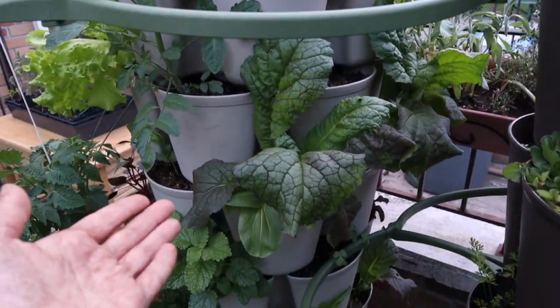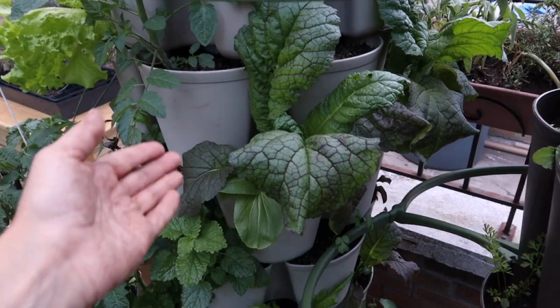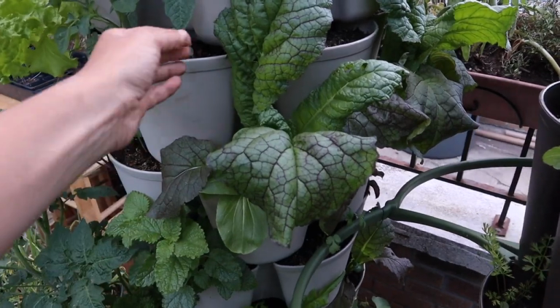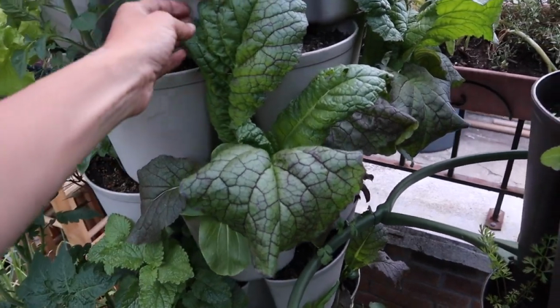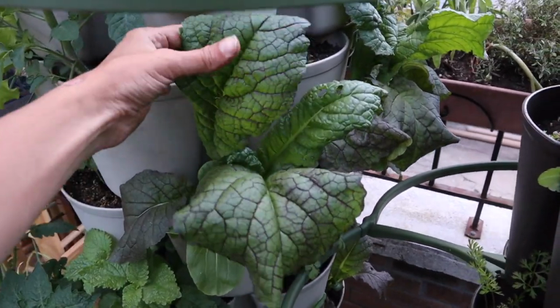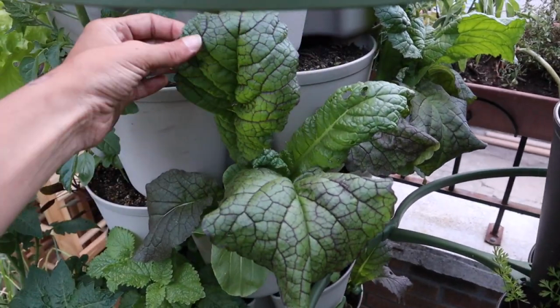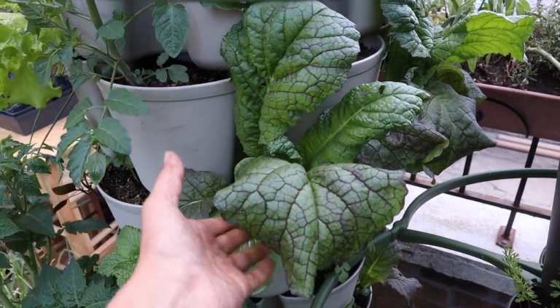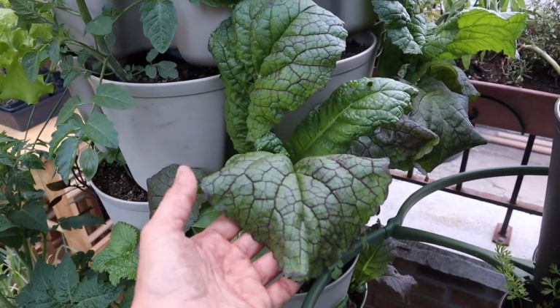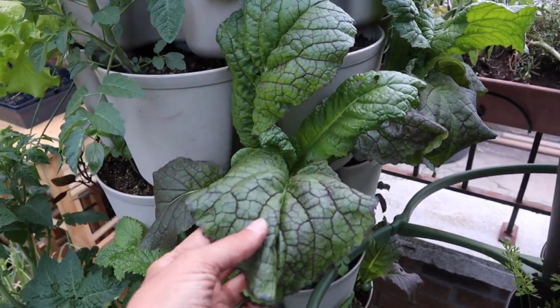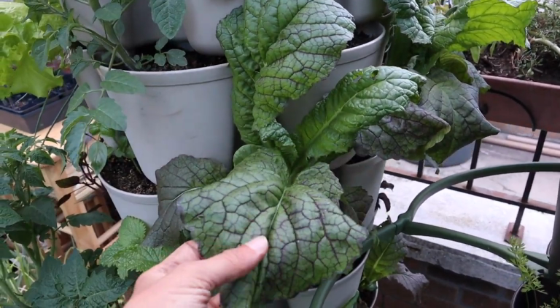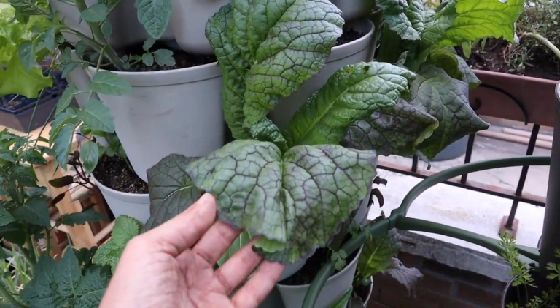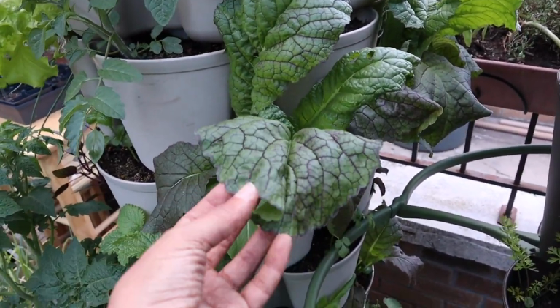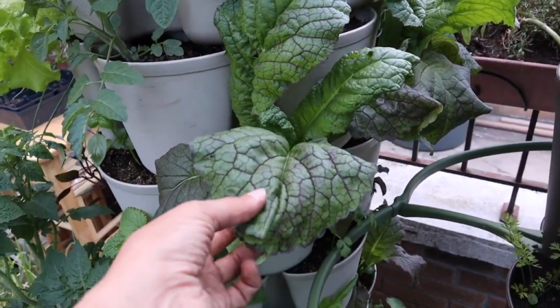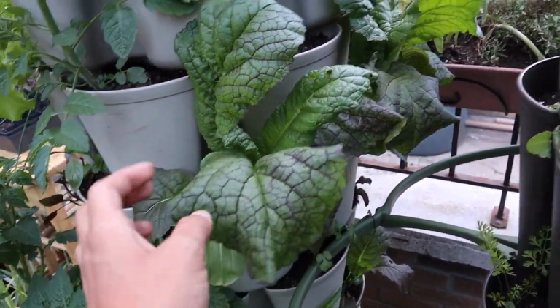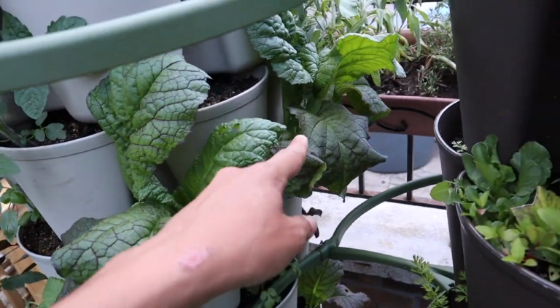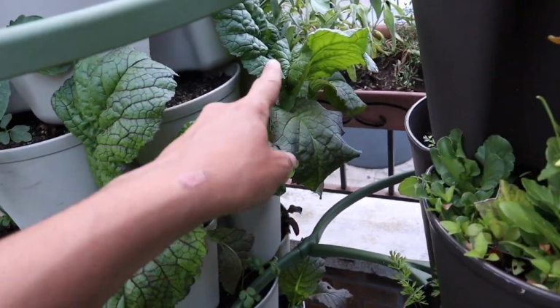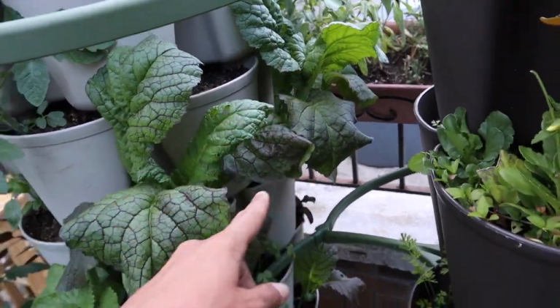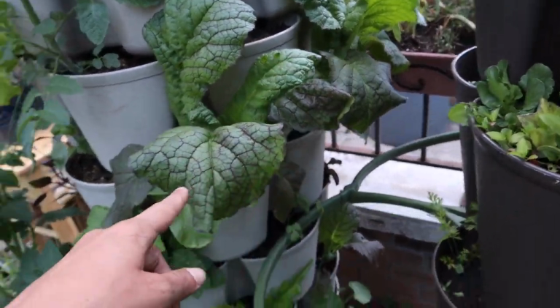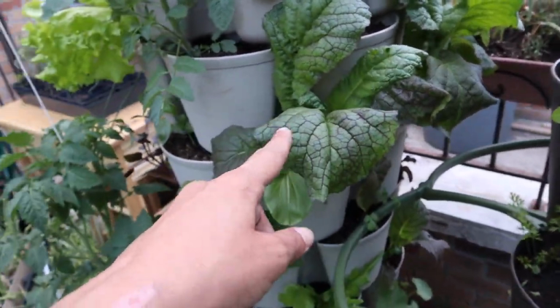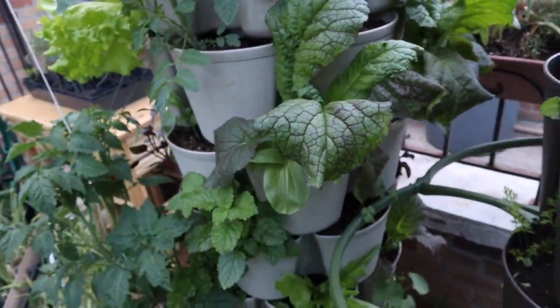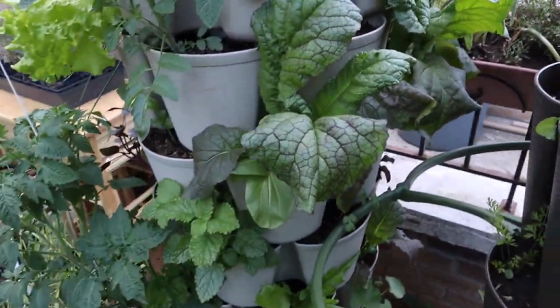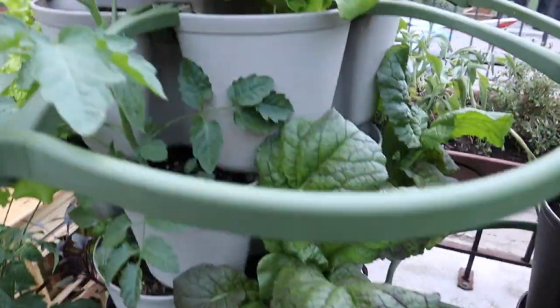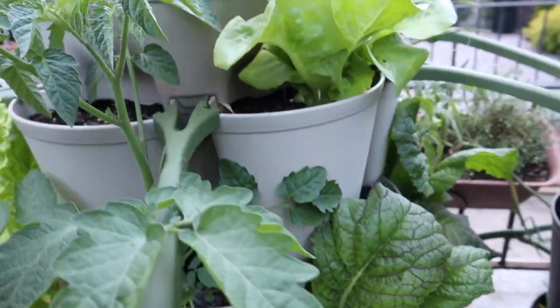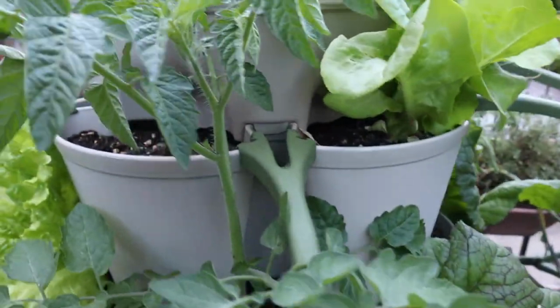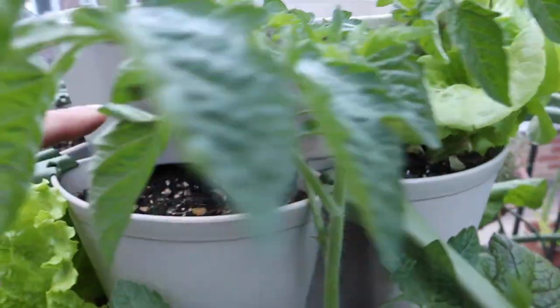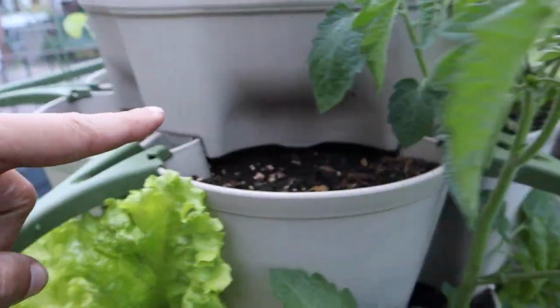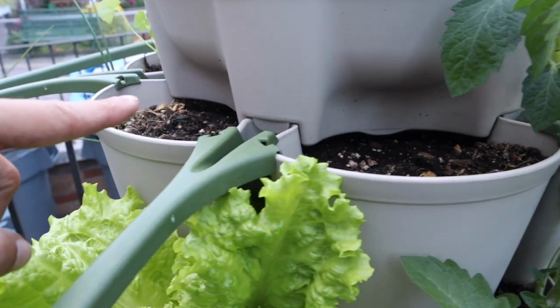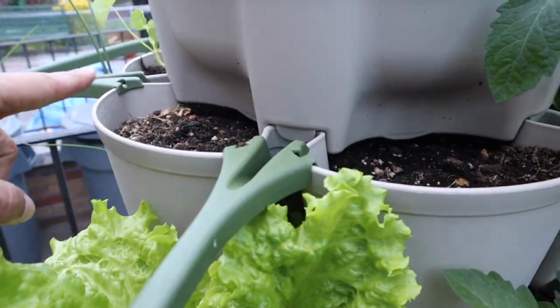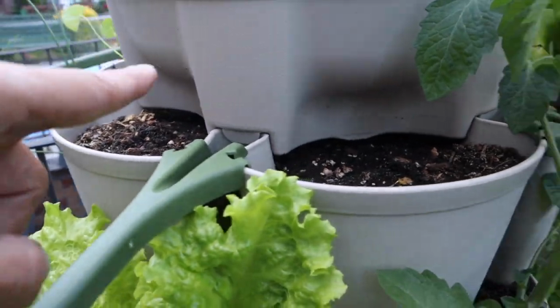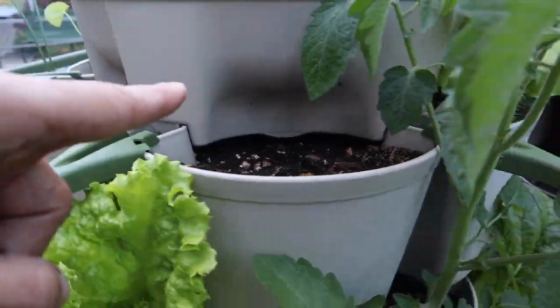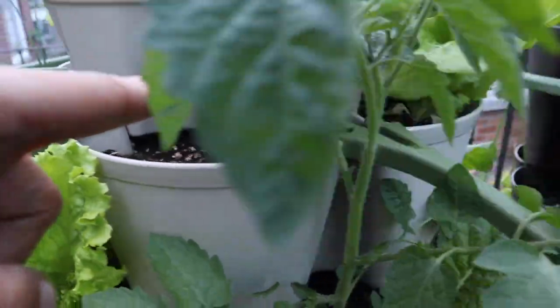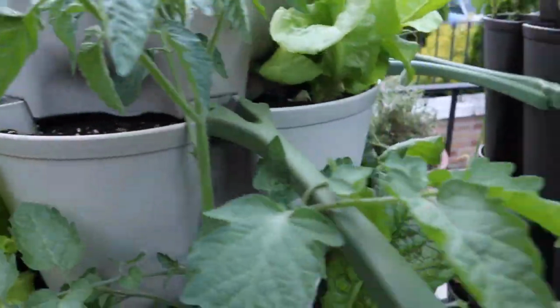These mustards here are getting a little droopy — it's getting too hot for them — and they're growing fast so I might have to harvest soon. I already harvested the bok choy that was here last week. If you guys remember, we ate that and it was delicious.